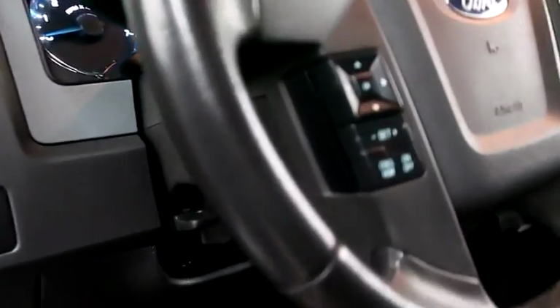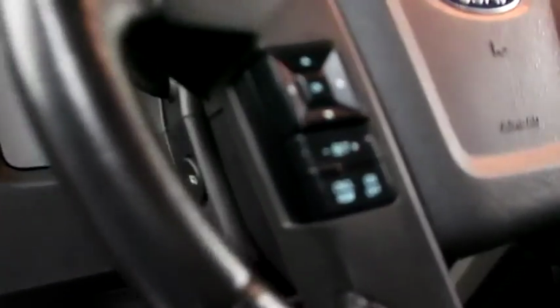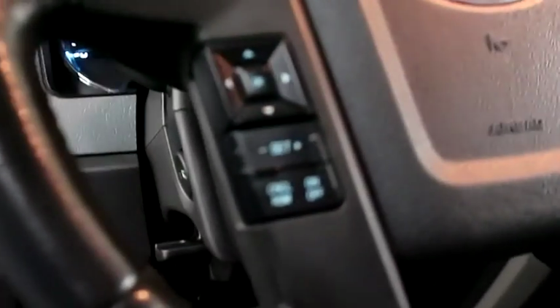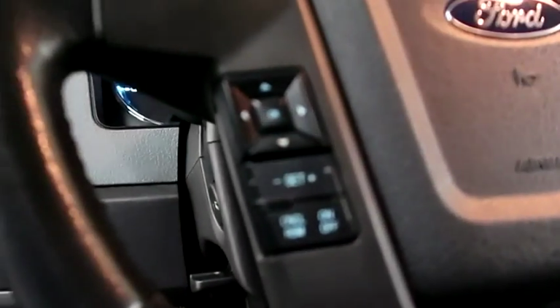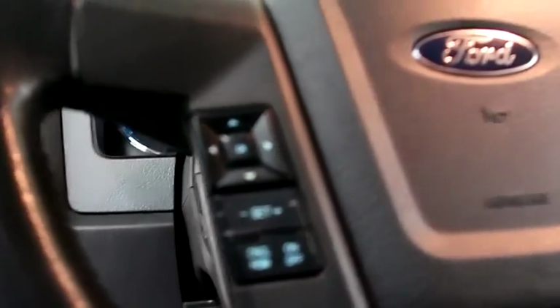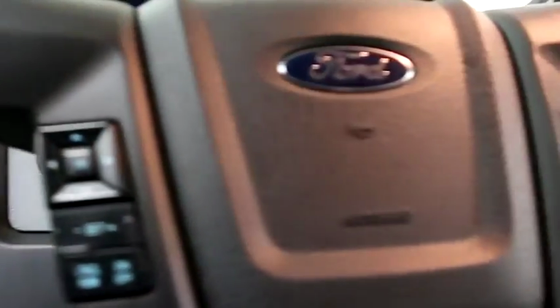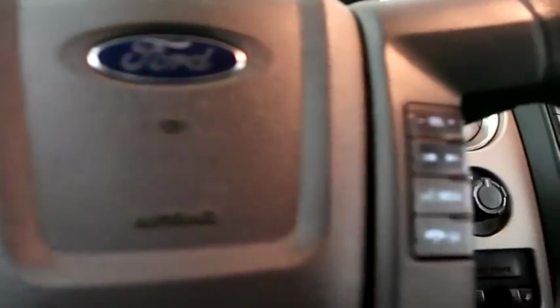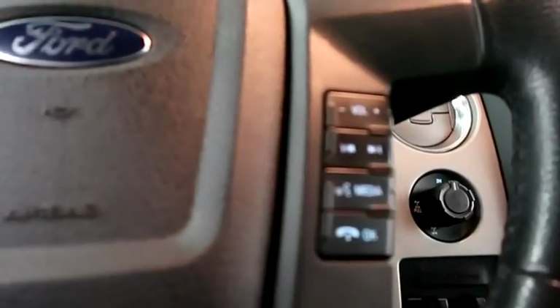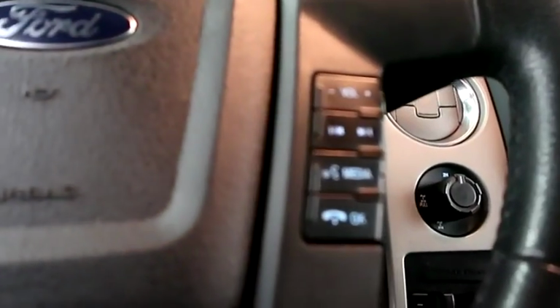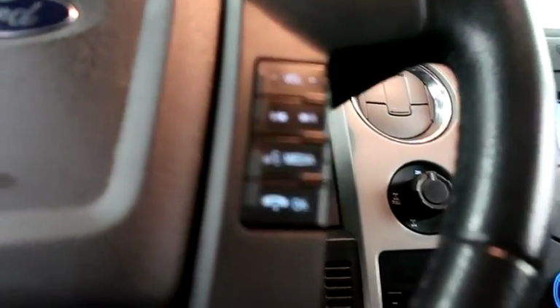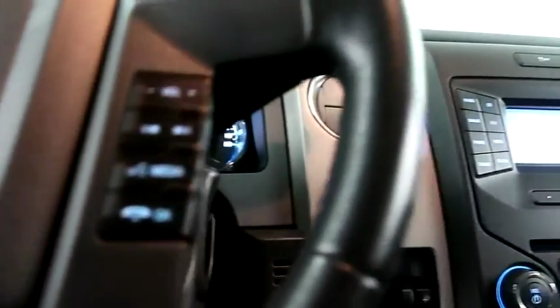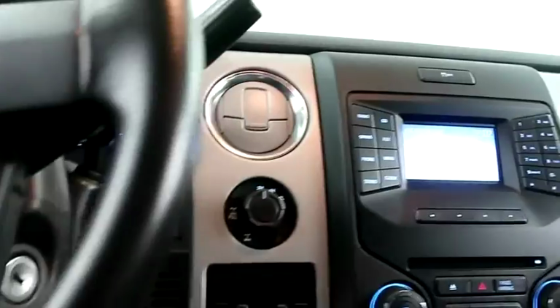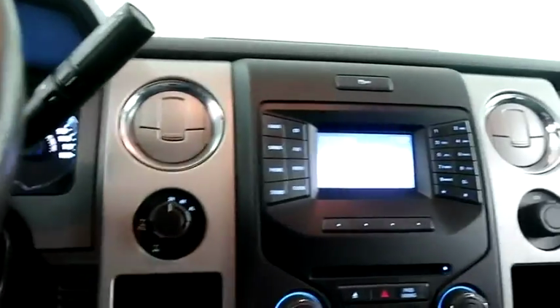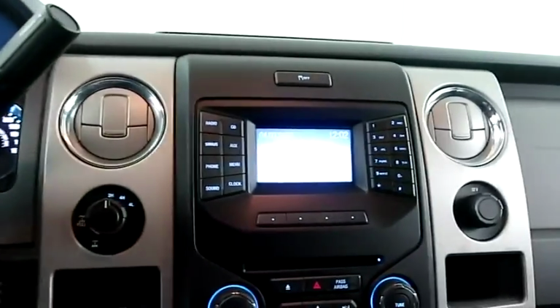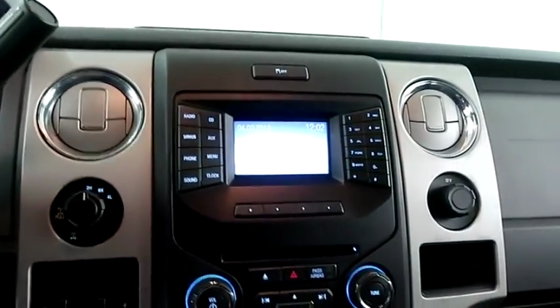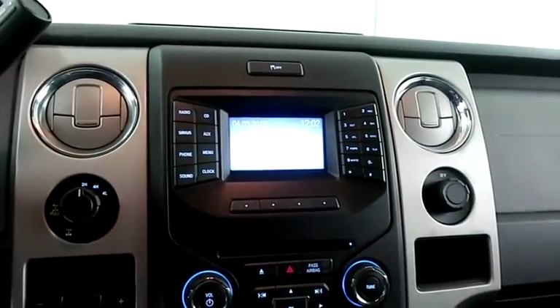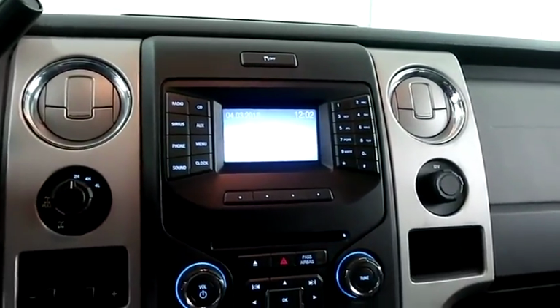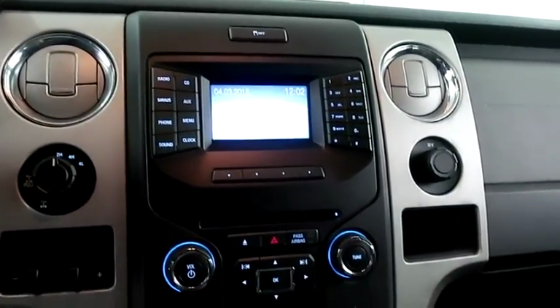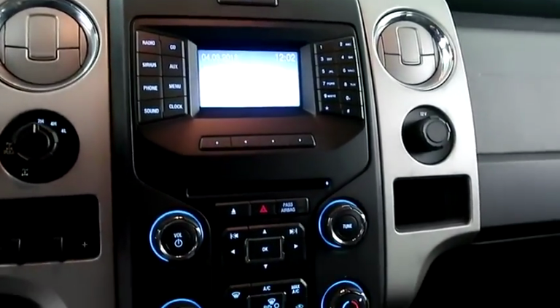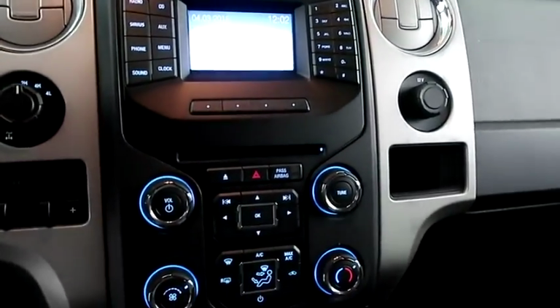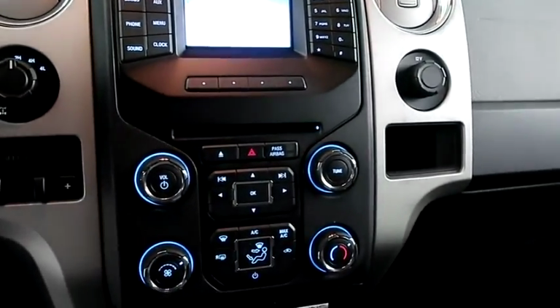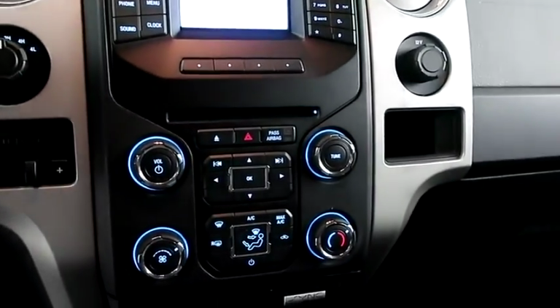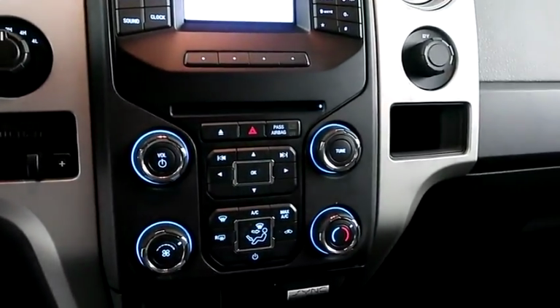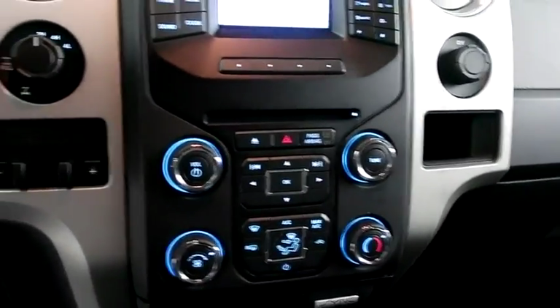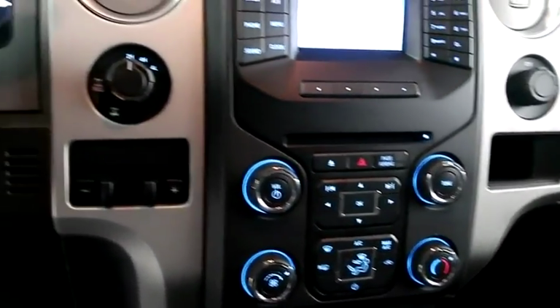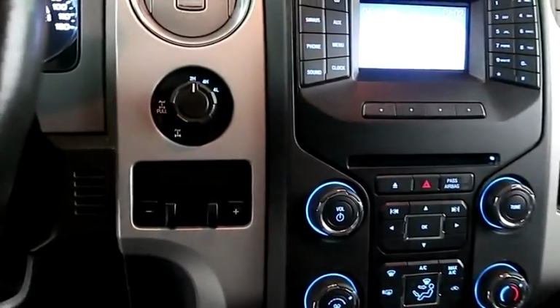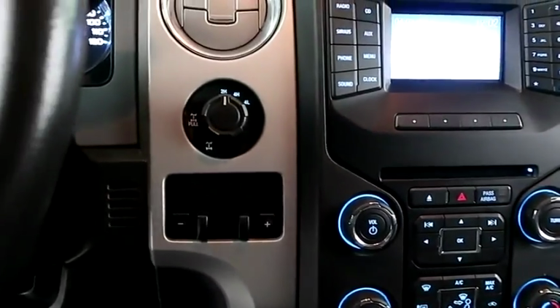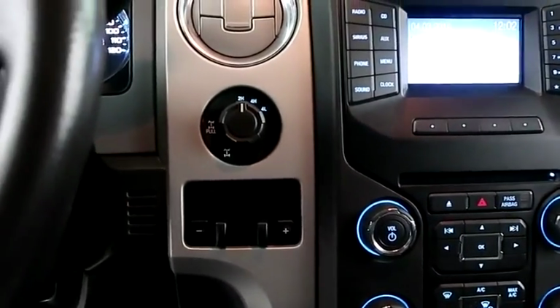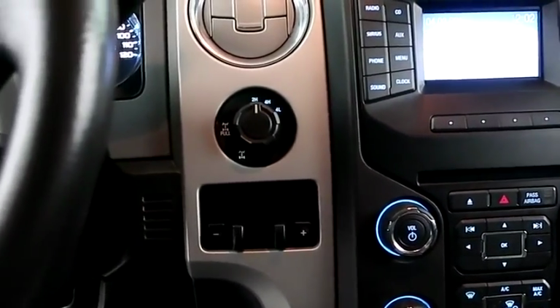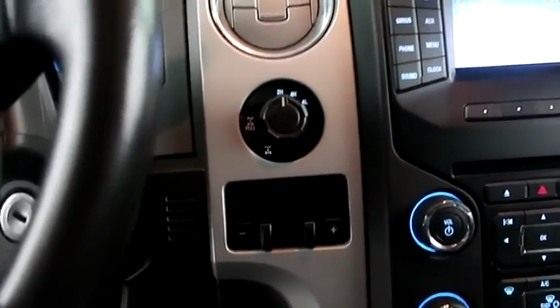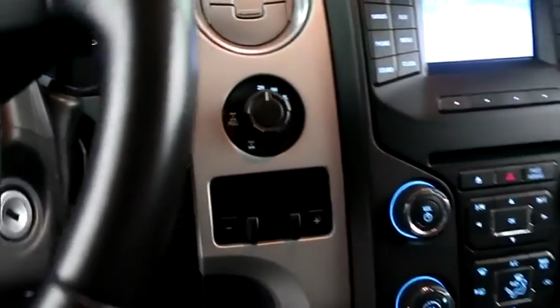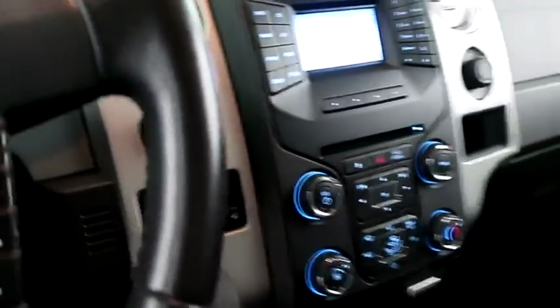Inside, you have cruise, audio and Bluetooth controls, a full stereo that includes your CD player, climate control, and your four-wheel drive controls are here.